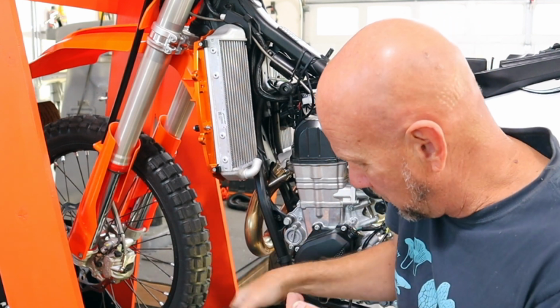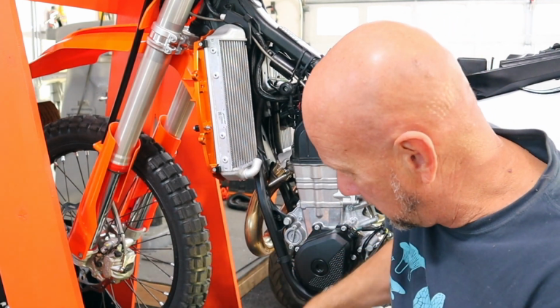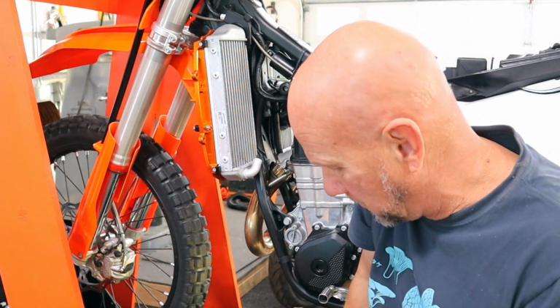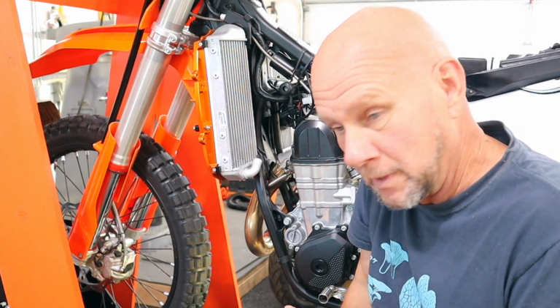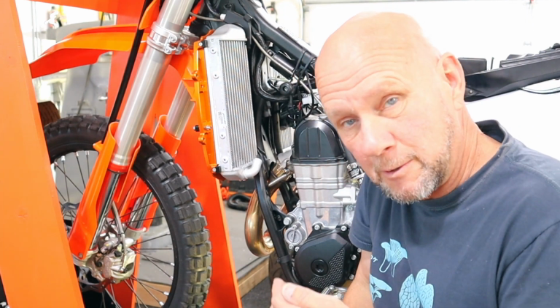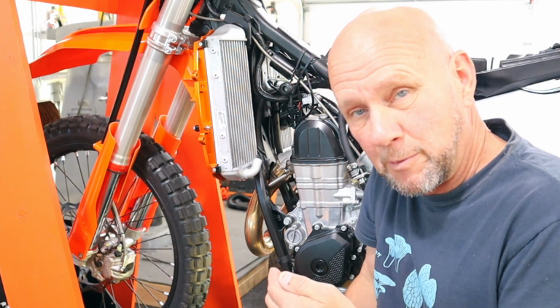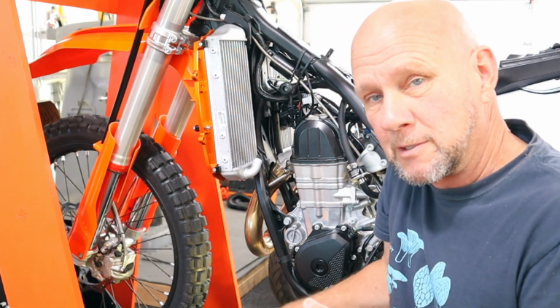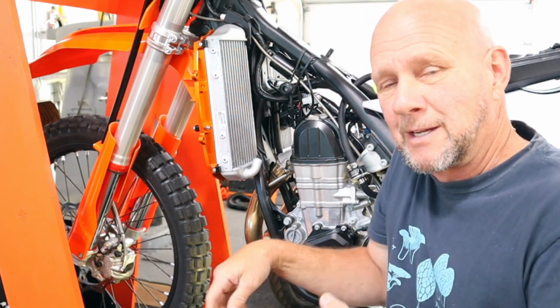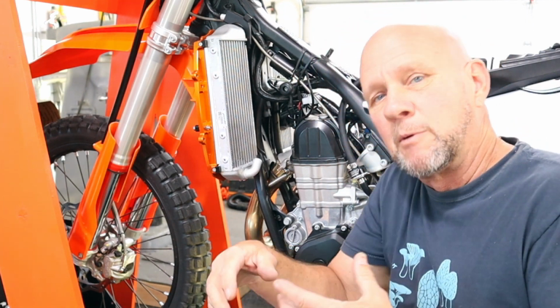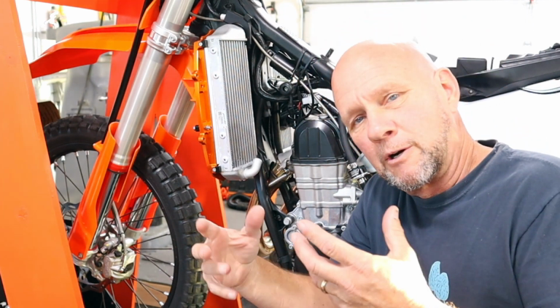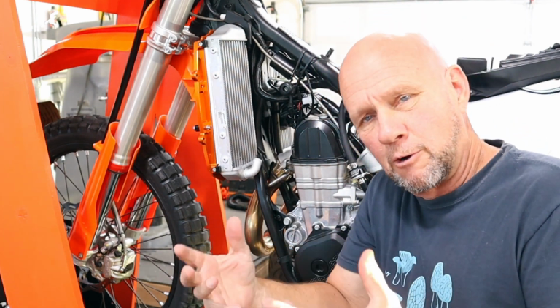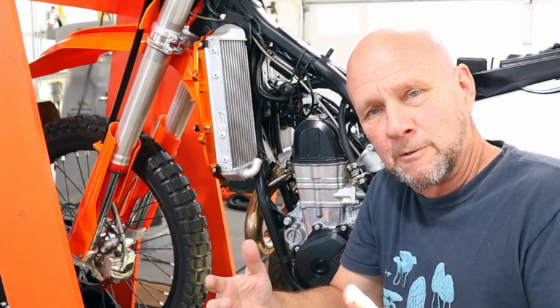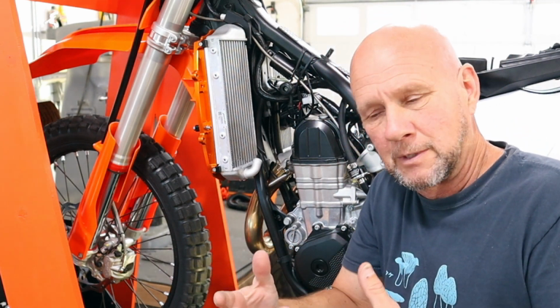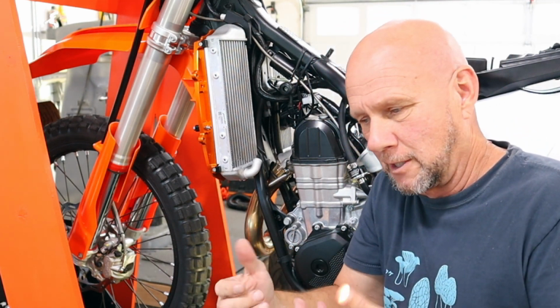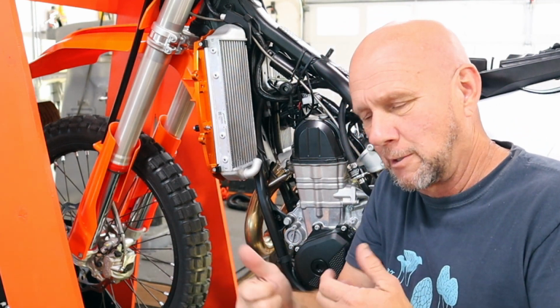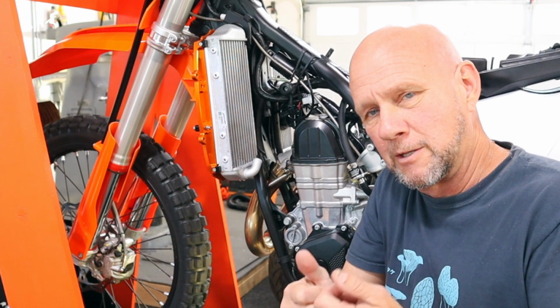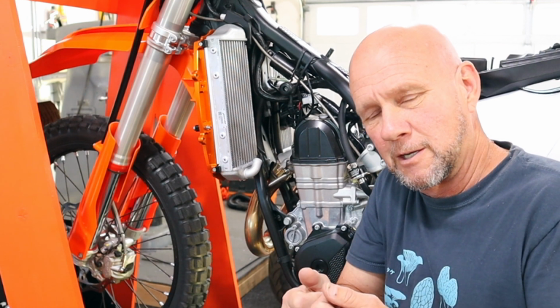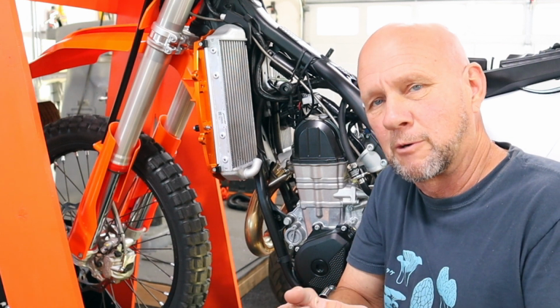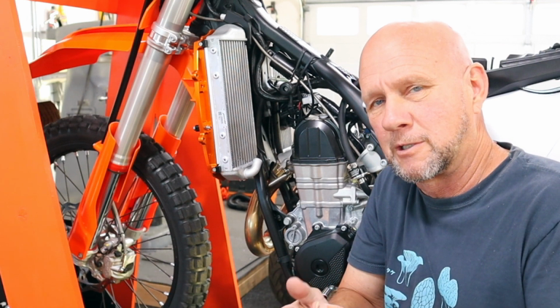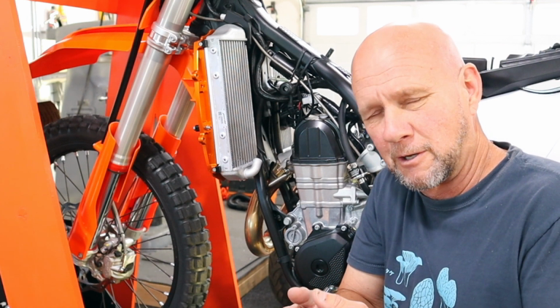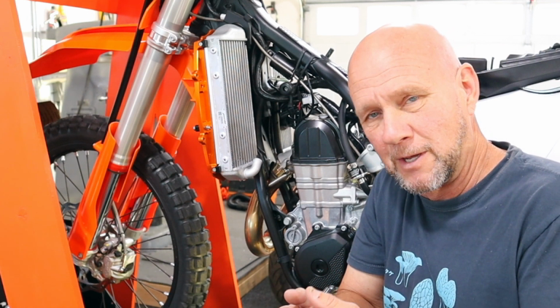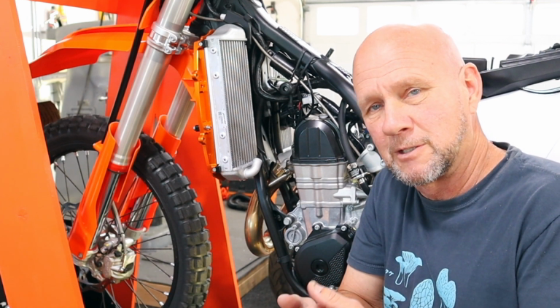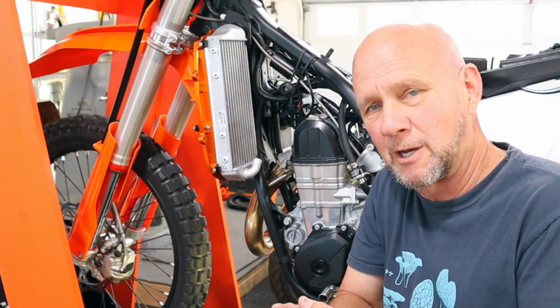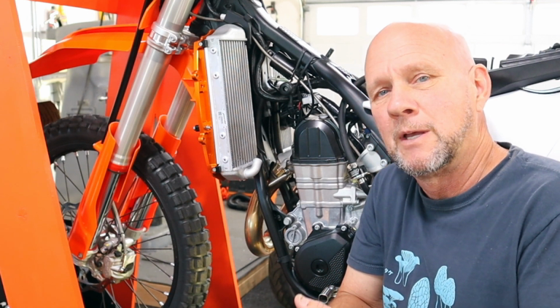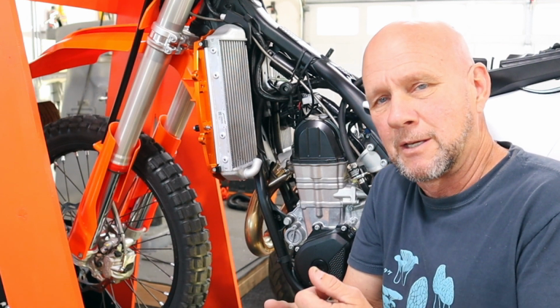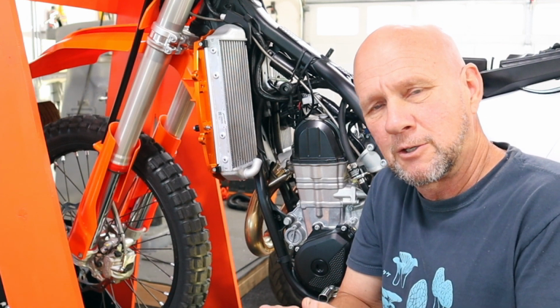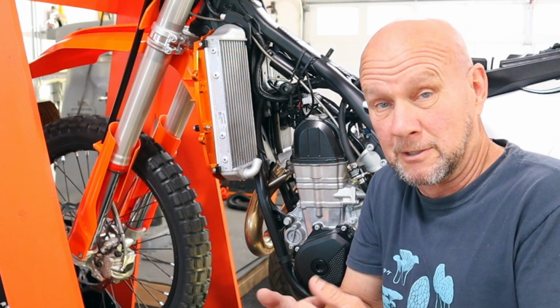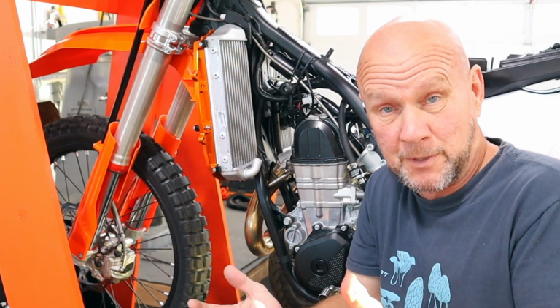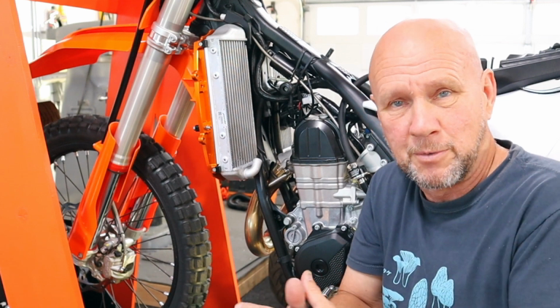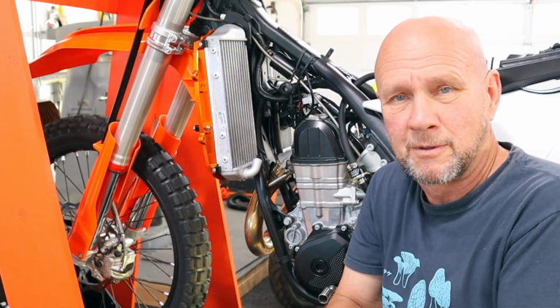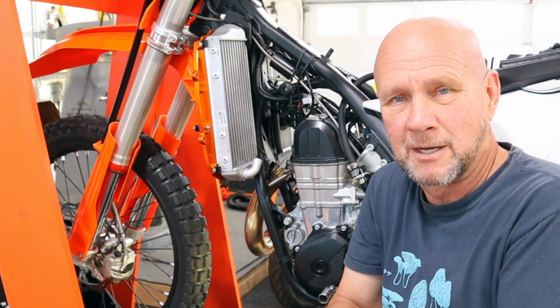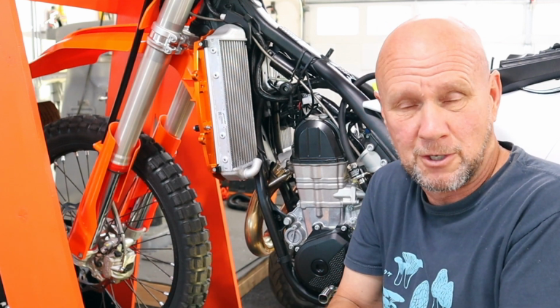We did a few runs on the dyno — some good wide-open runs — then we put our code reader into the diagnostic port, clicked on live data, and you can see what's going on. Here is the temperature it showed.